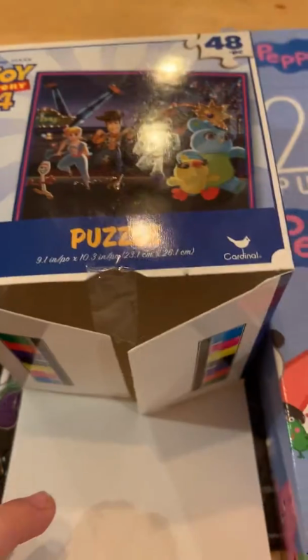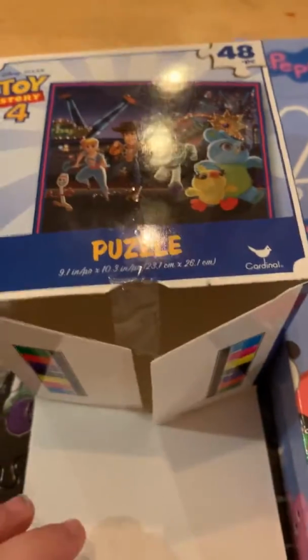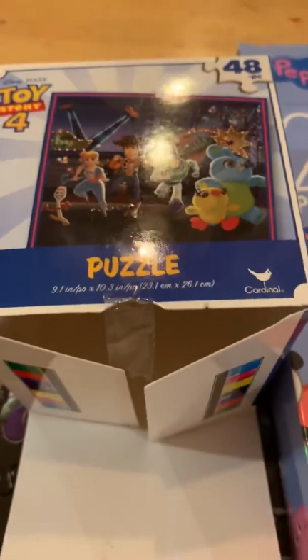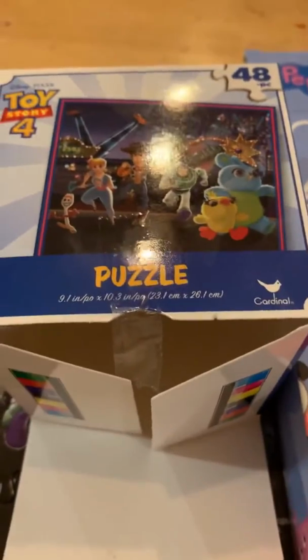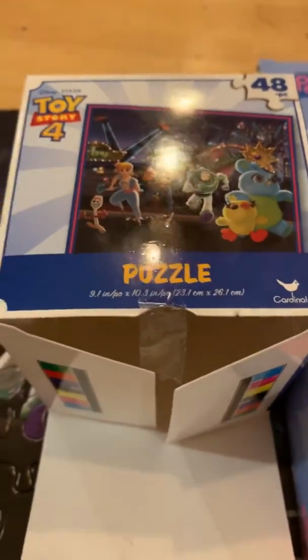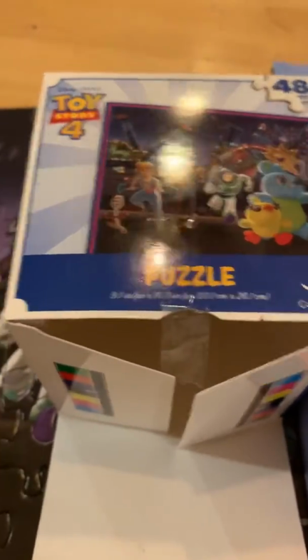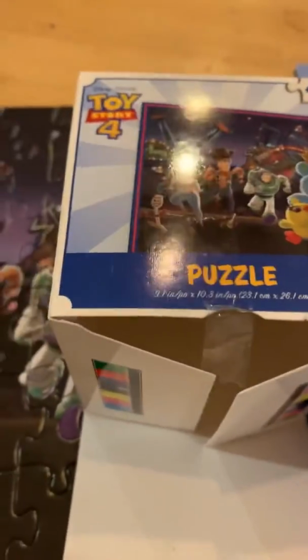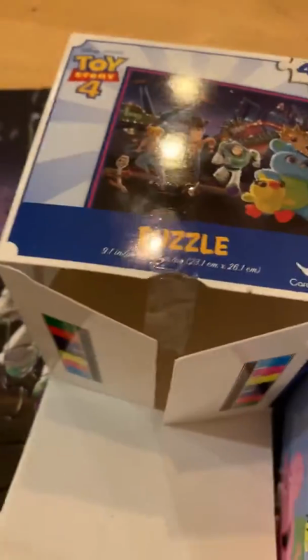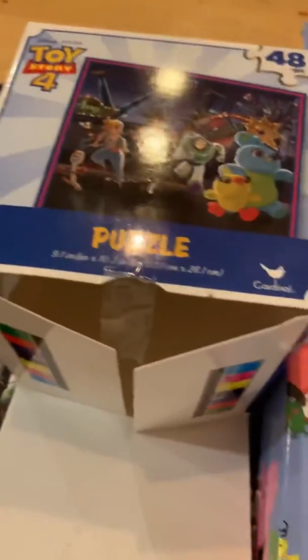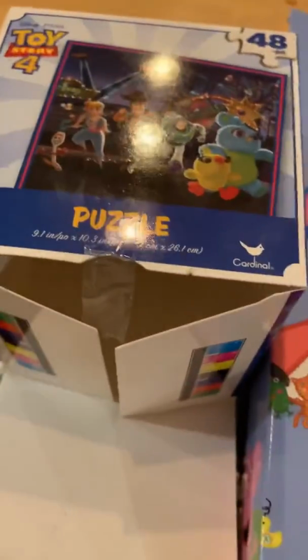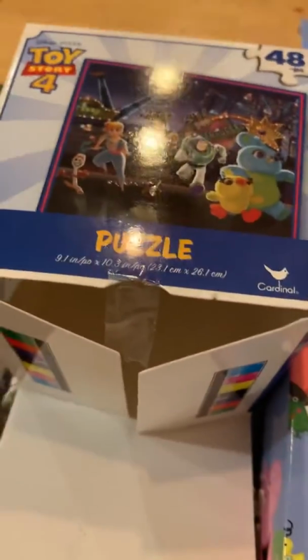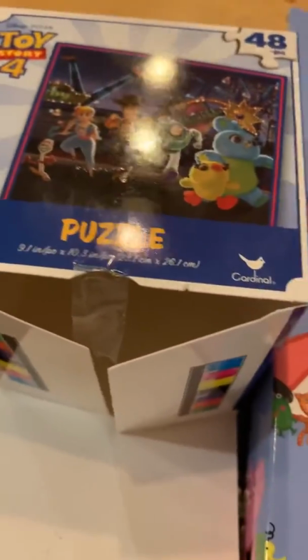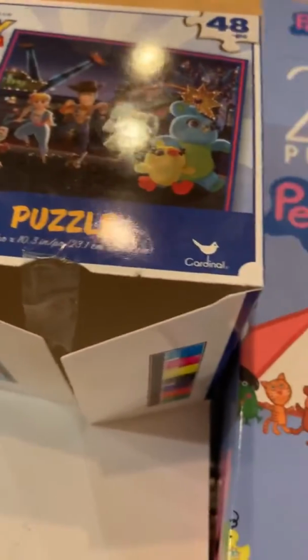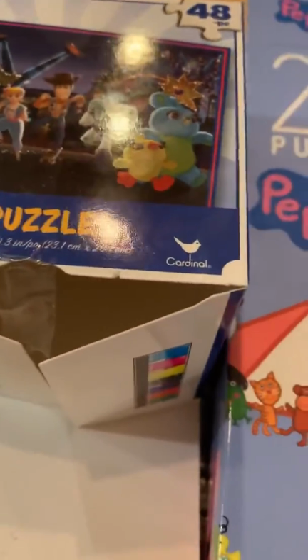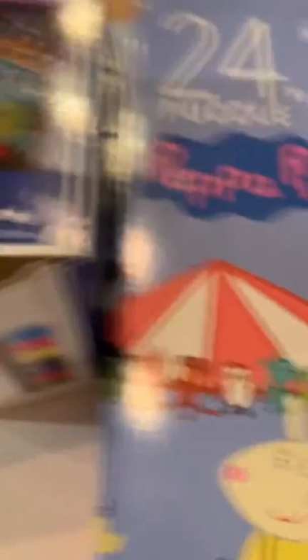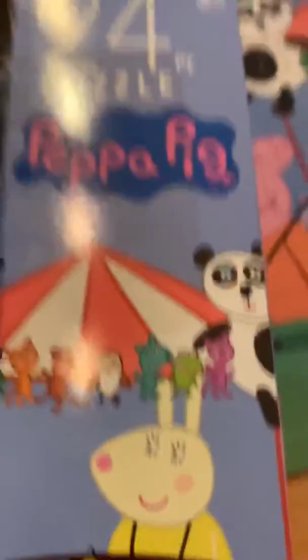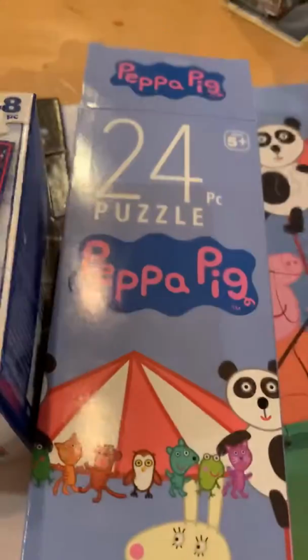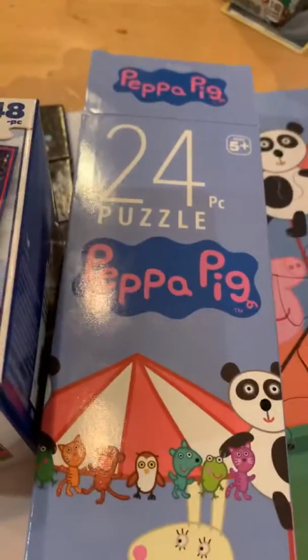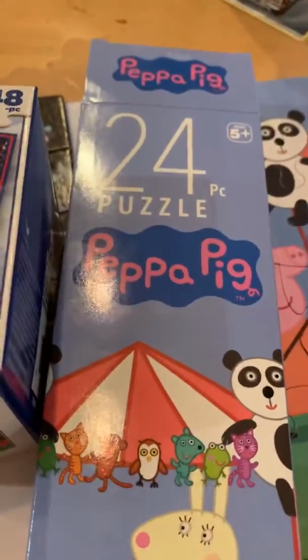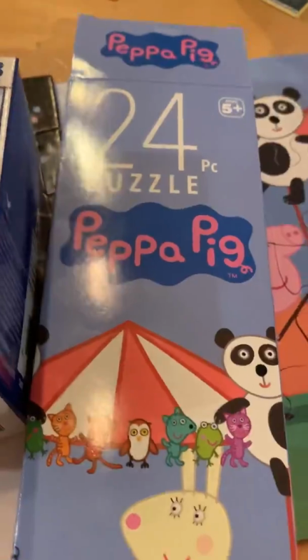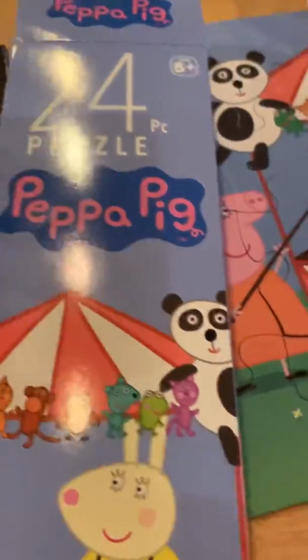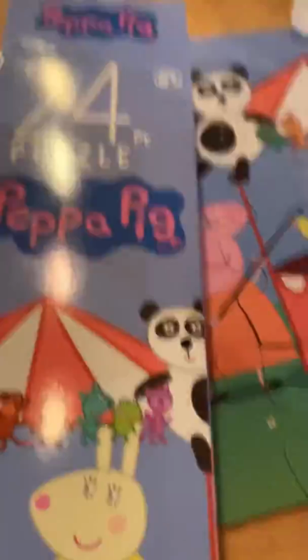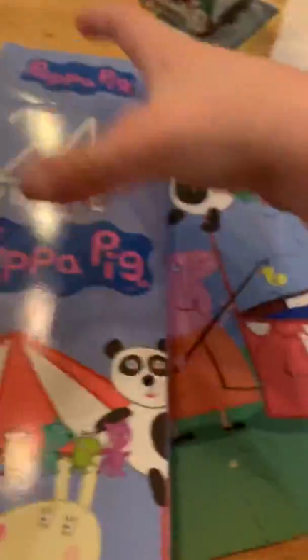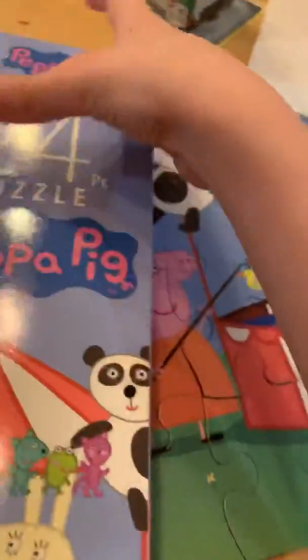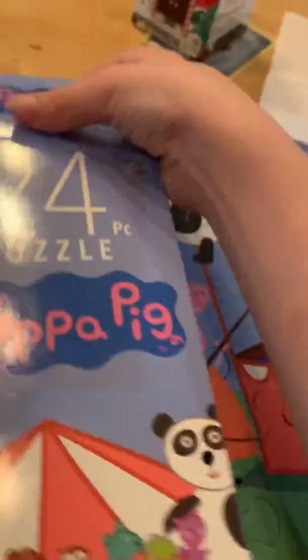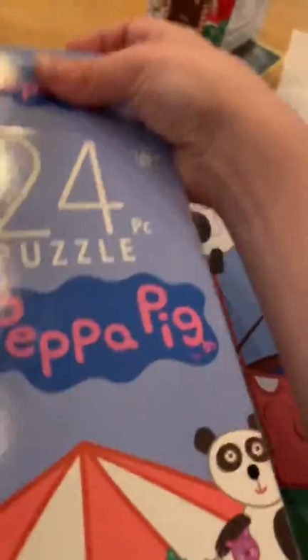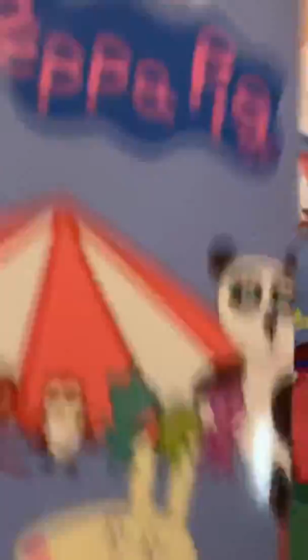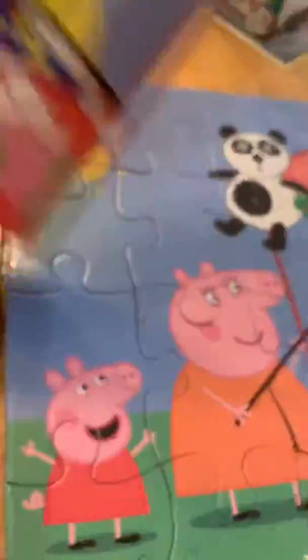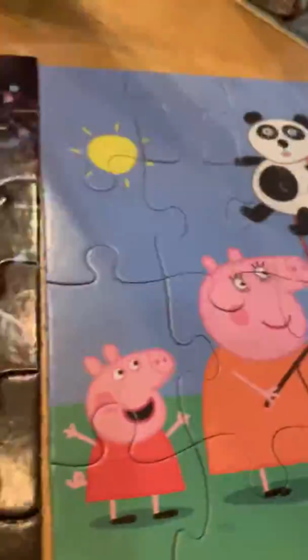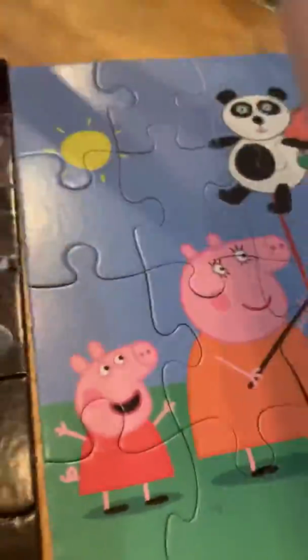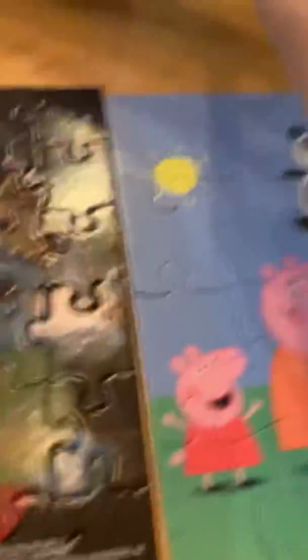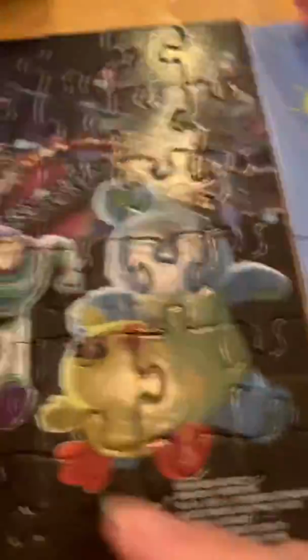Hey guys, today Kemper got two puzzles. One is Toy Story 4 and Peppa Pig. He wanted to show you what they look like when you put them together.